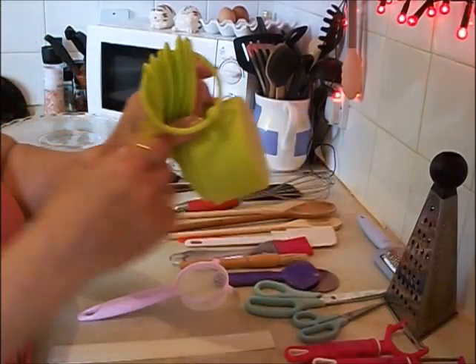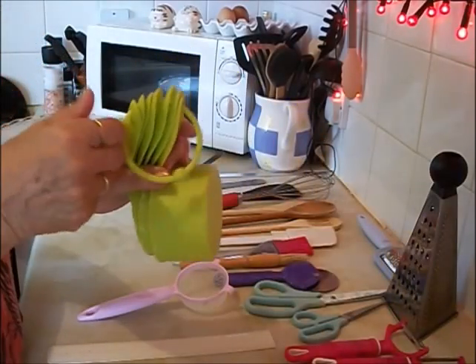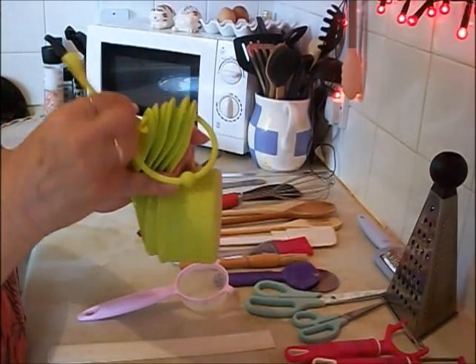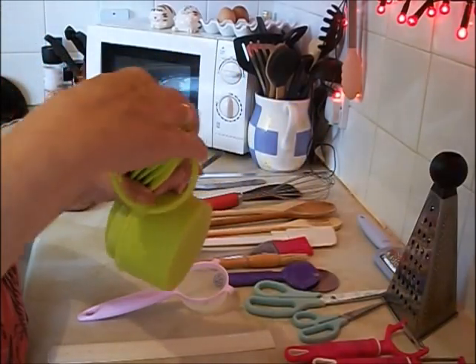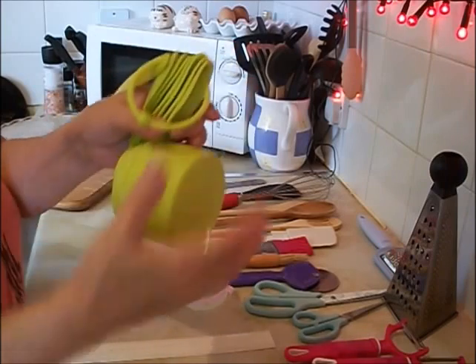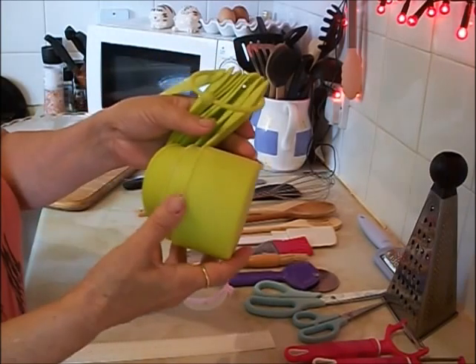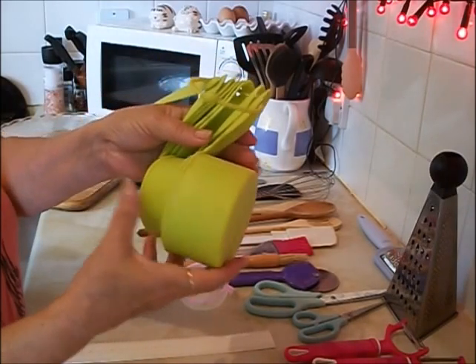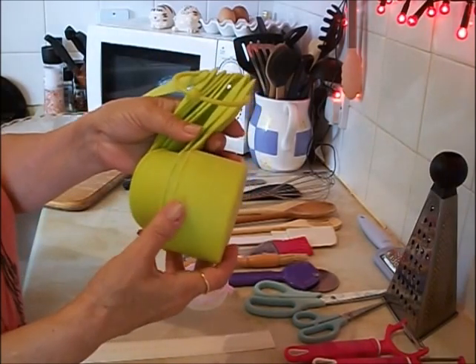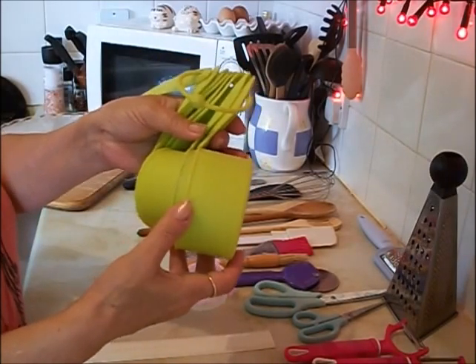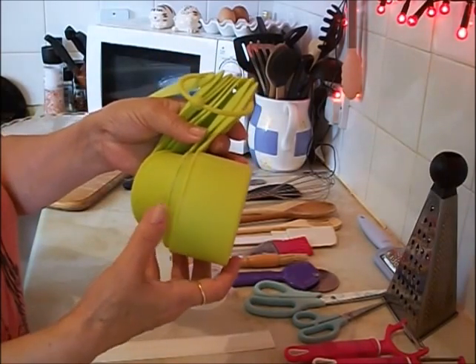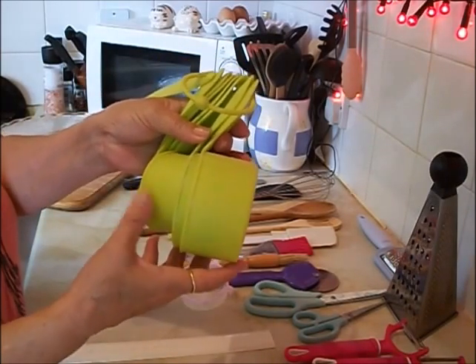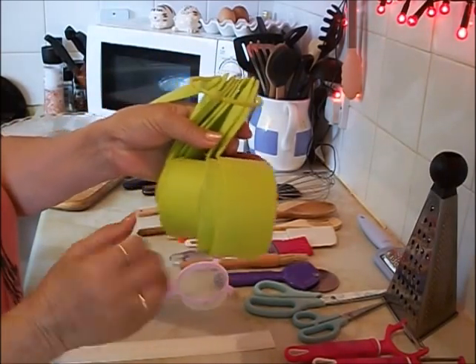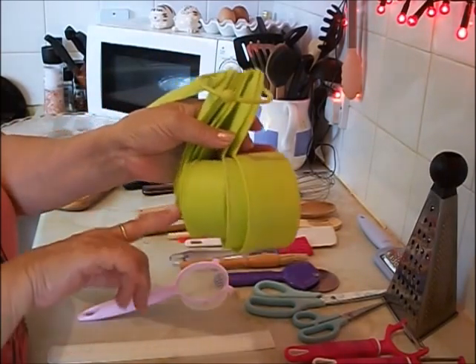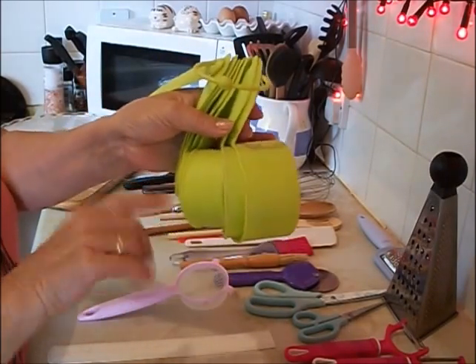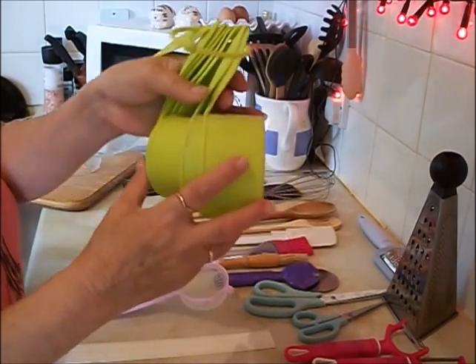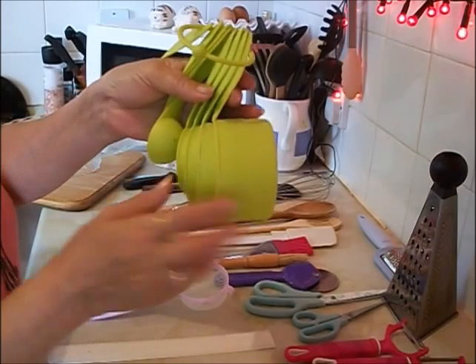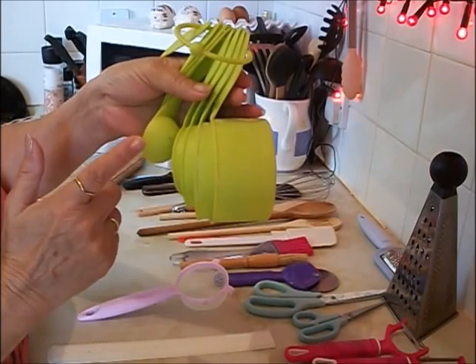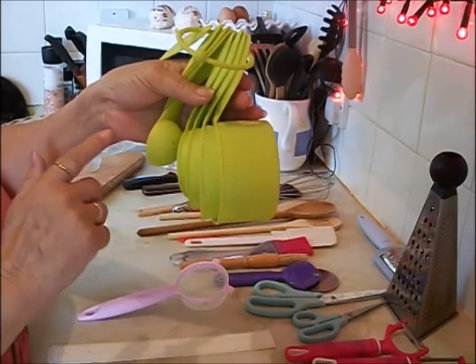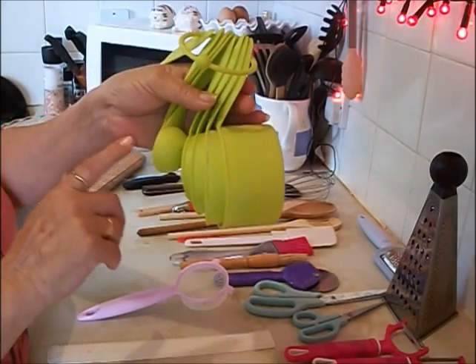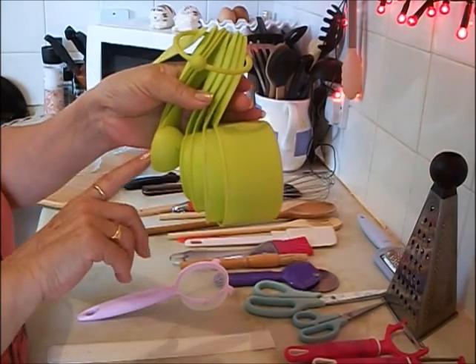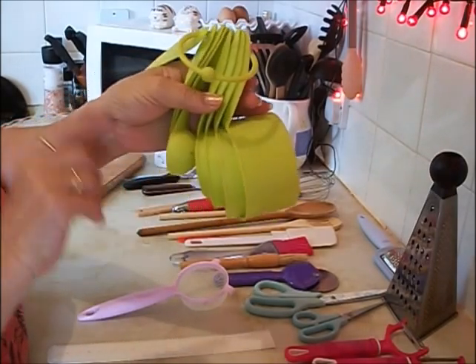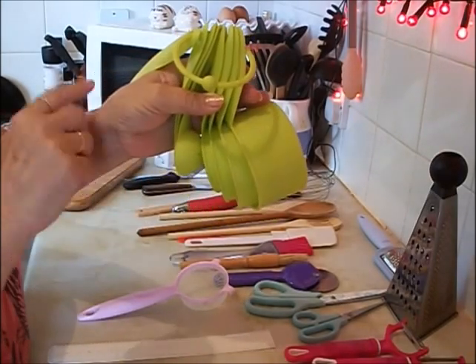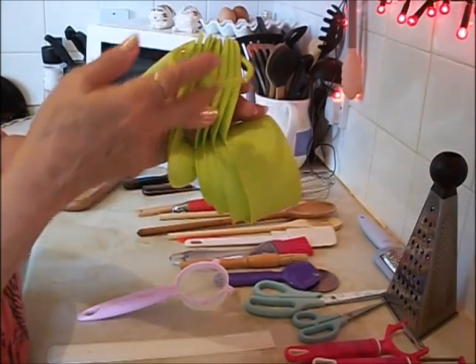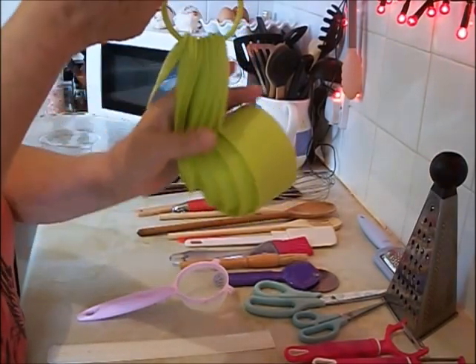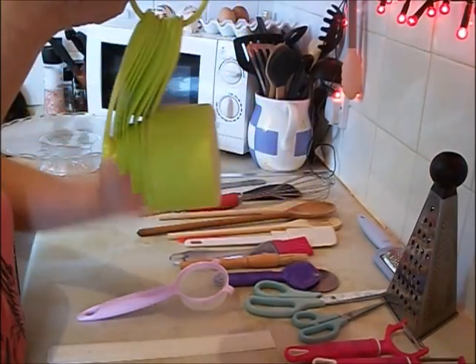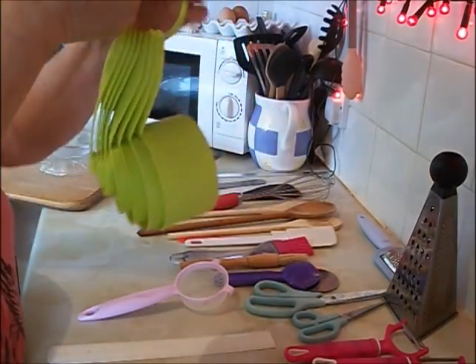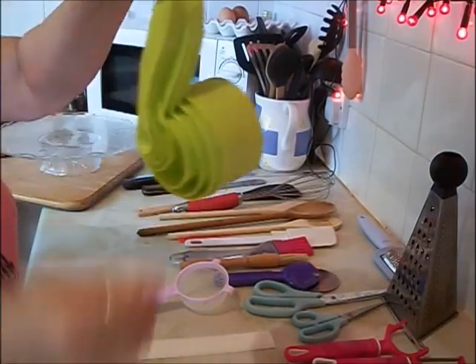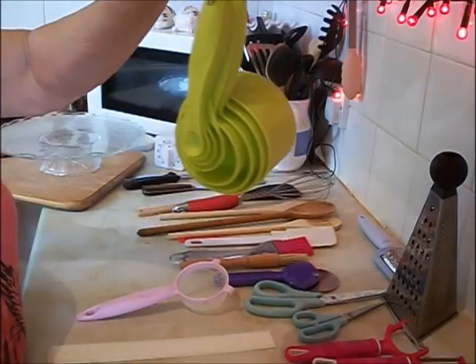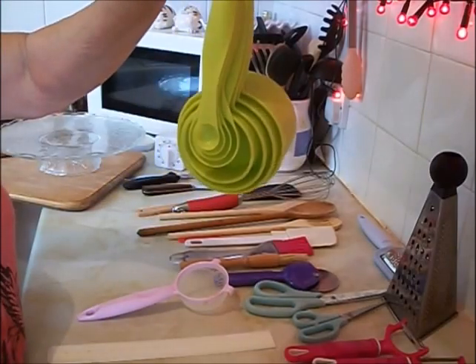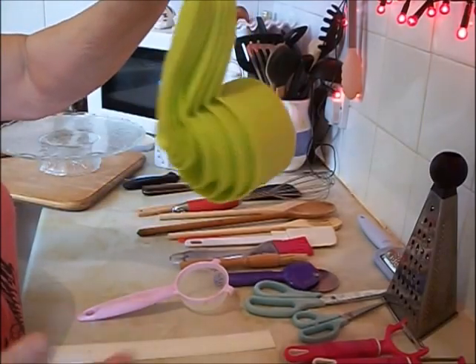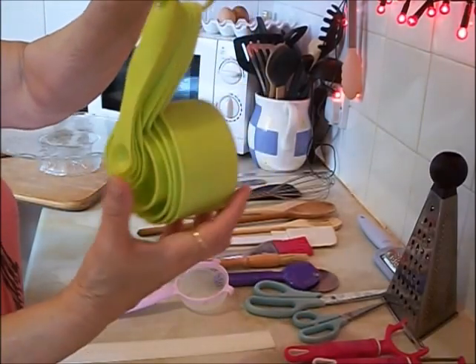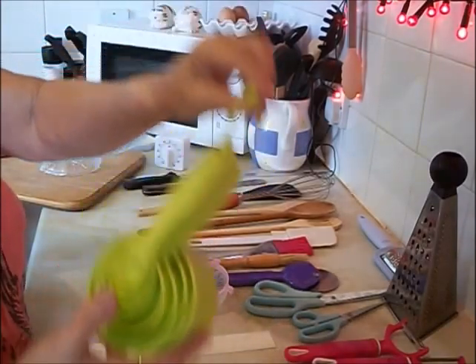From the pound shop: measuring cups. You've got one cup, half cup, quarter cup, eighth of a cup, and then you've got tablespoon, teaspoon, half teaspoon, quarter teaspoon — again from the pound shop. They hang up and were just a pound.